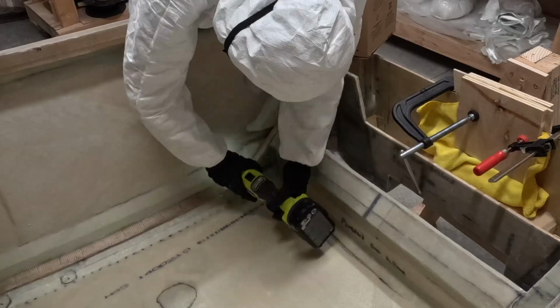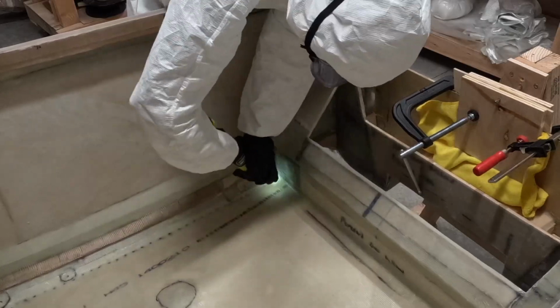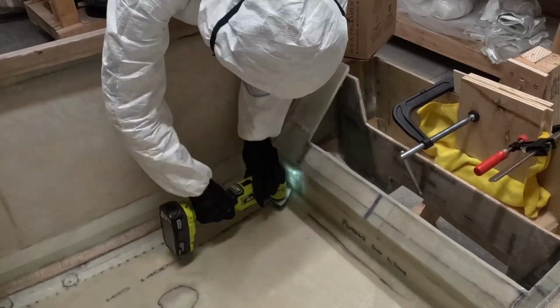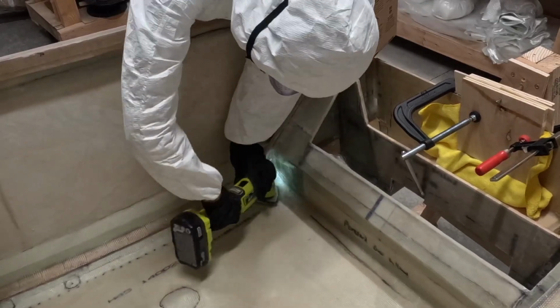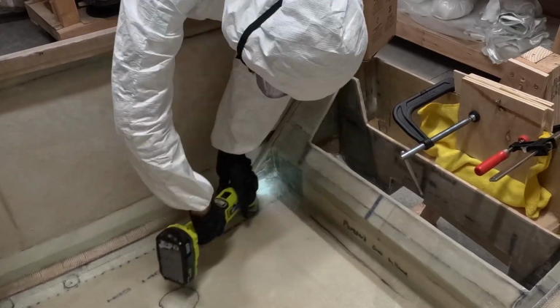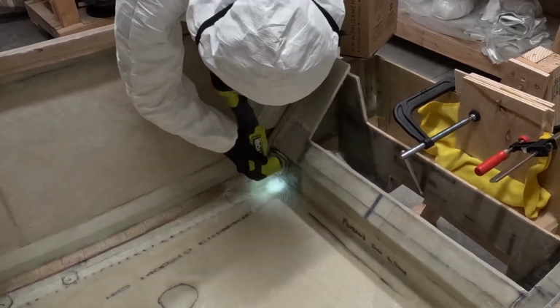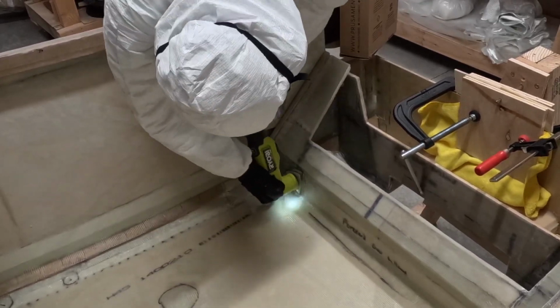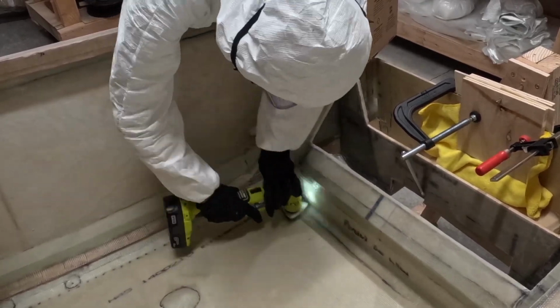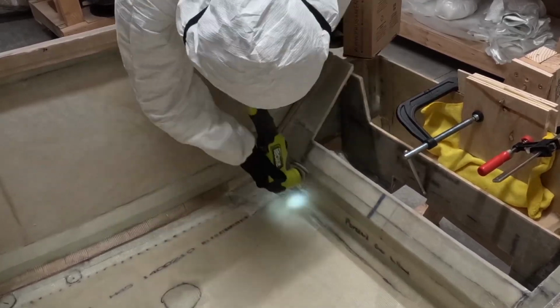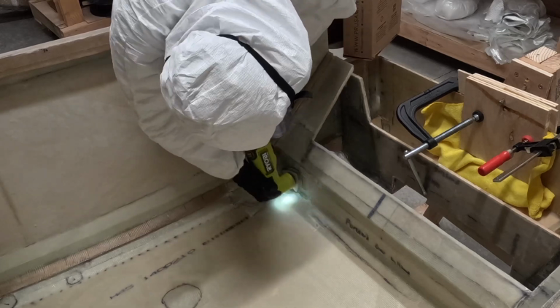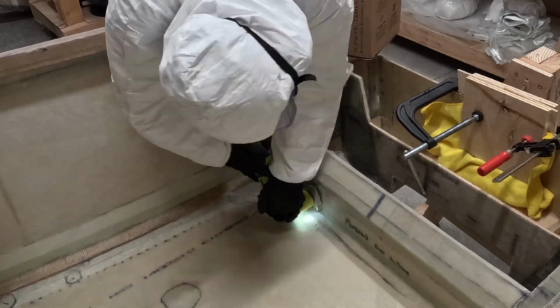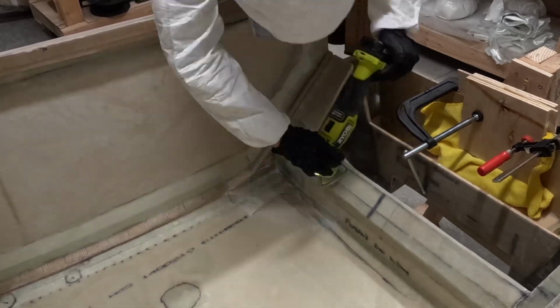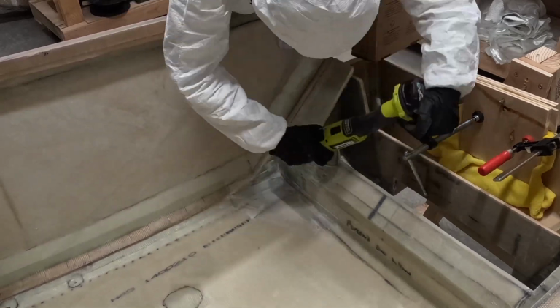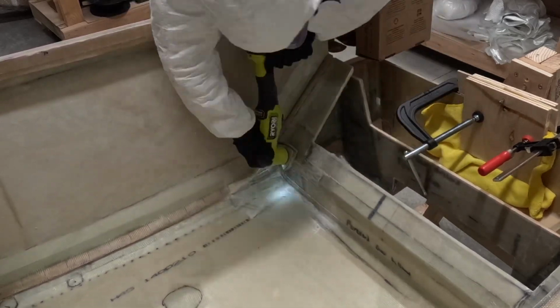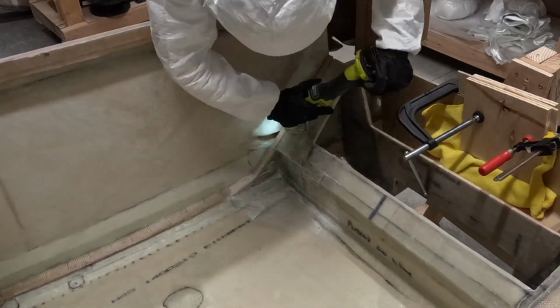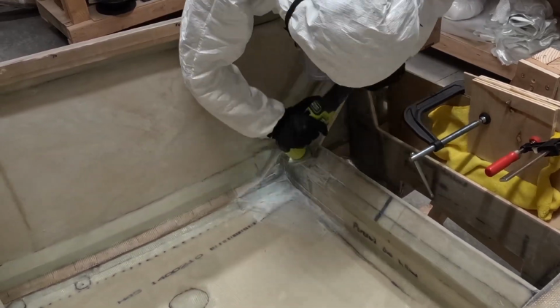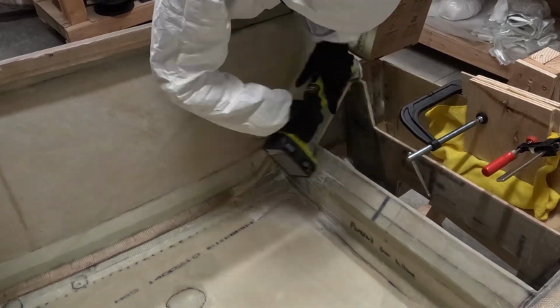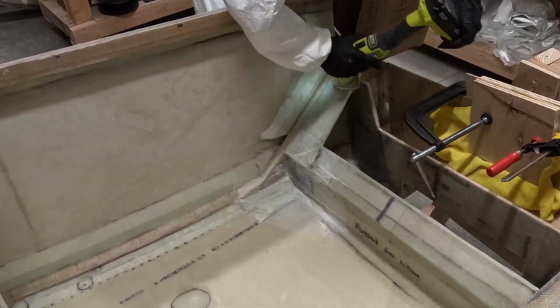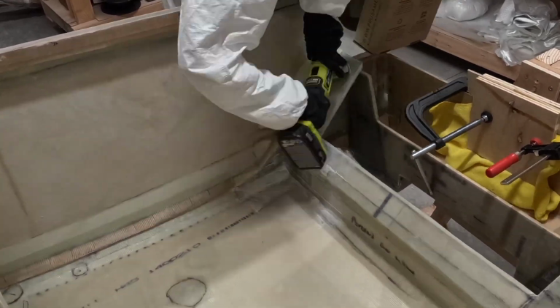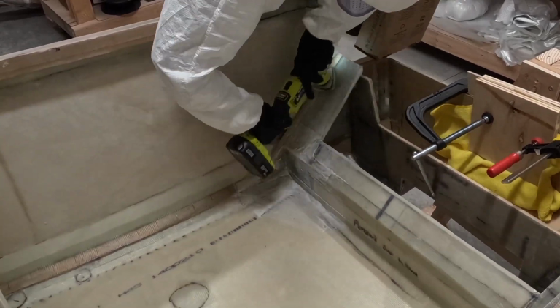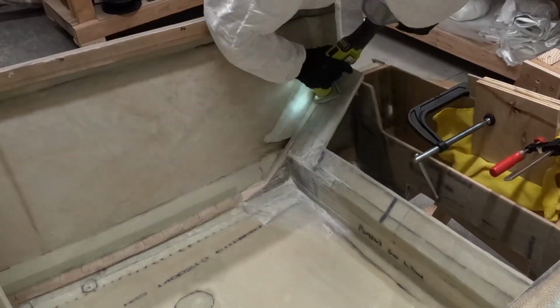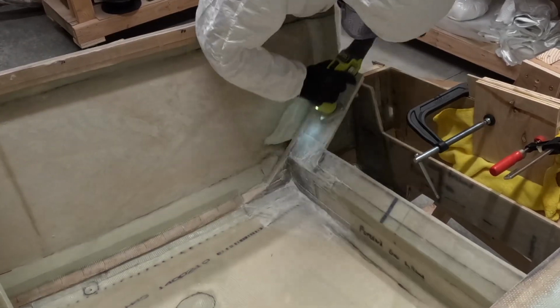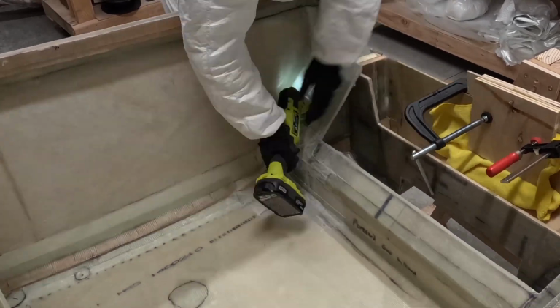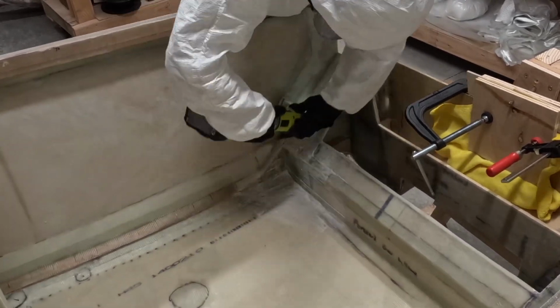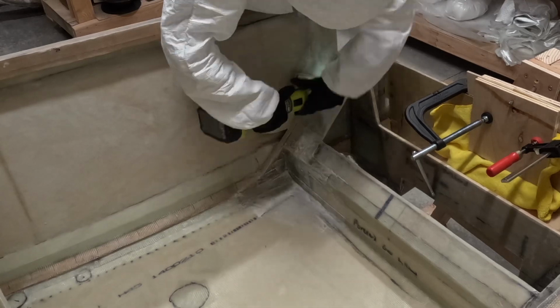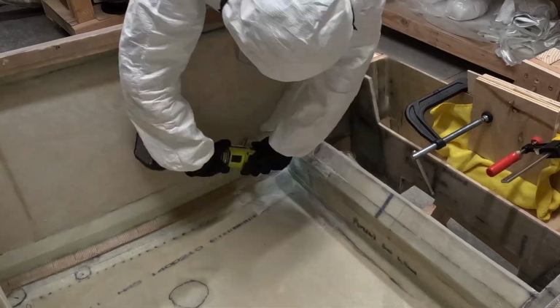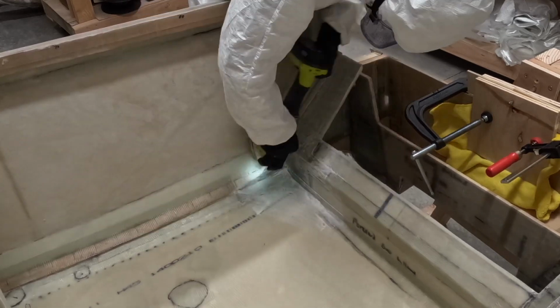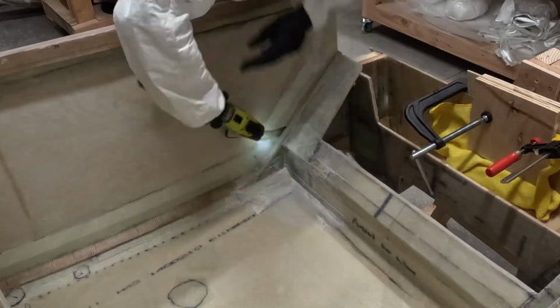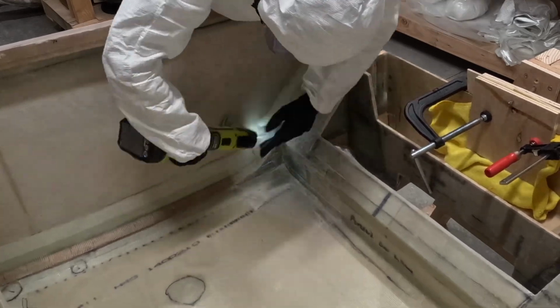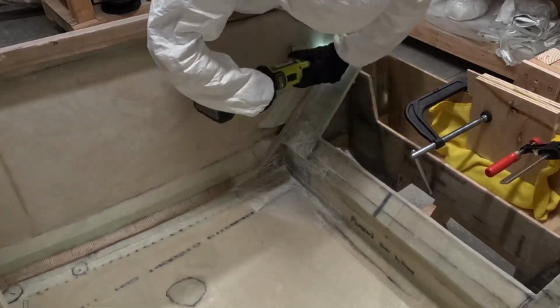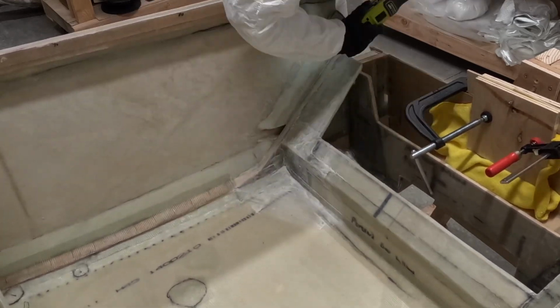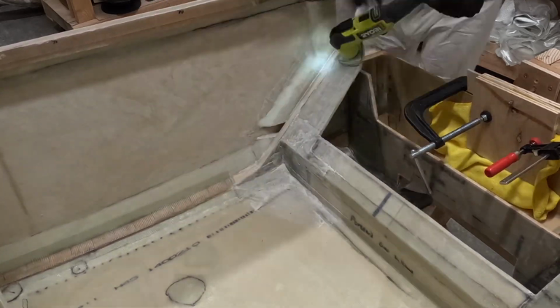After smoothing out the lower longeron transition, I sanded the forward landing gear attachable kit, as well as parts of the fuselage sides and floor, to aid with the mechanical bond of the reinforcement layups in this area.